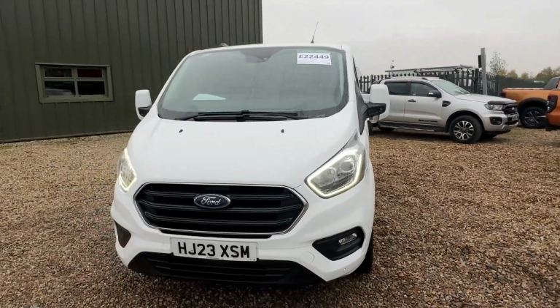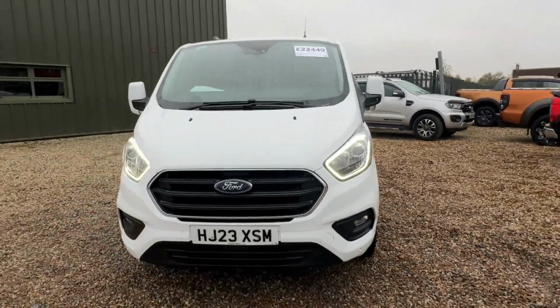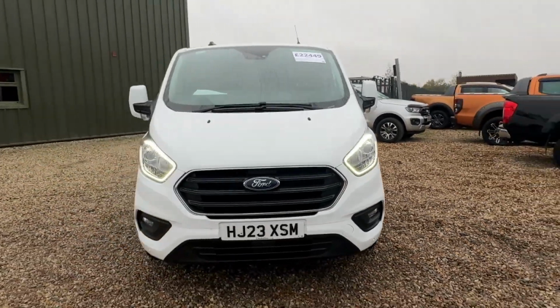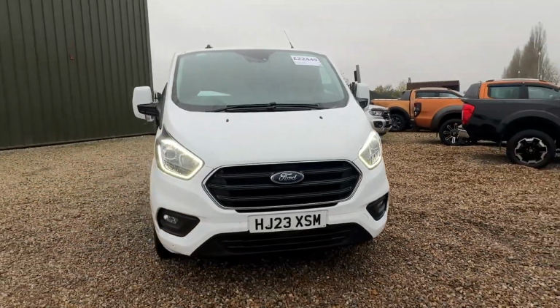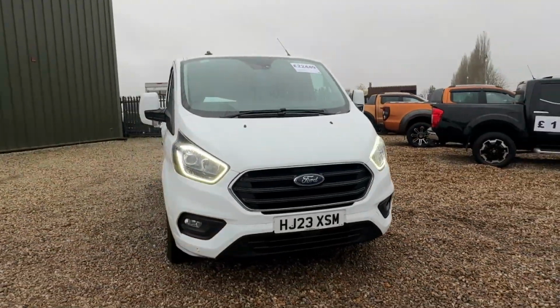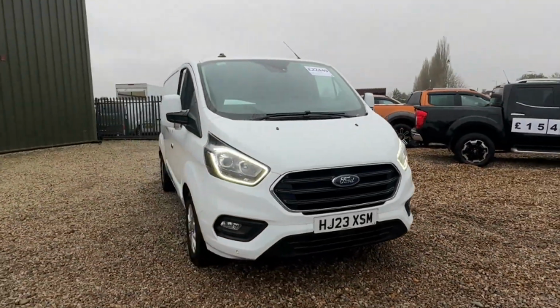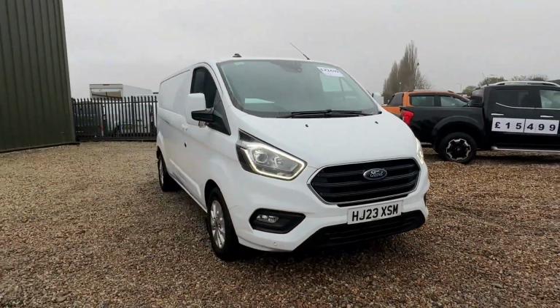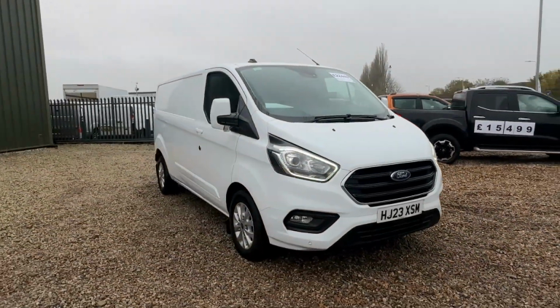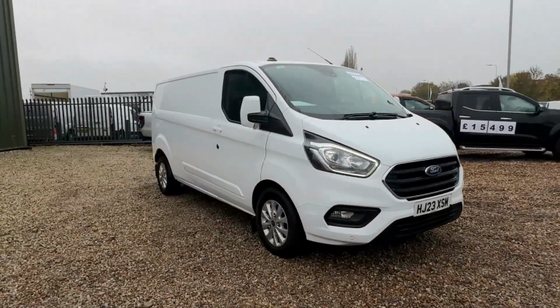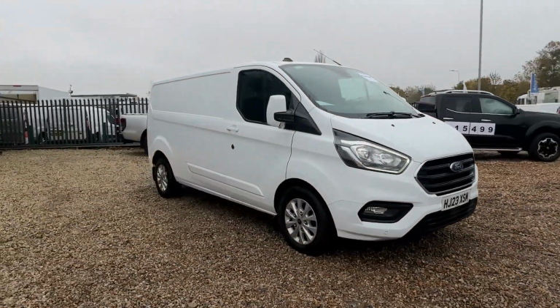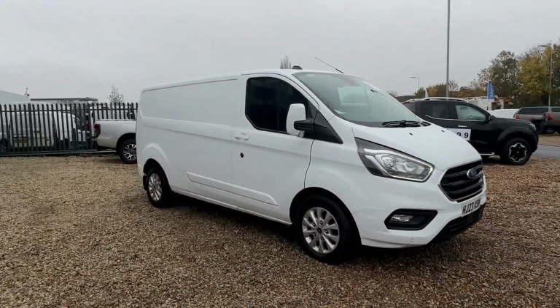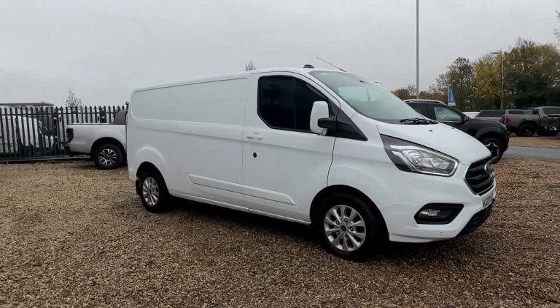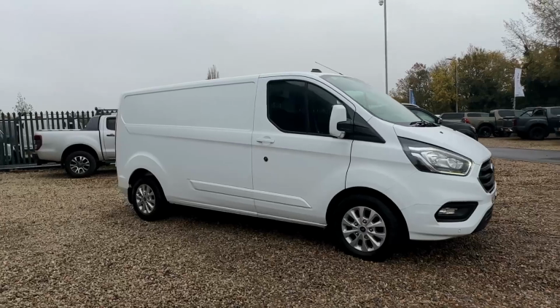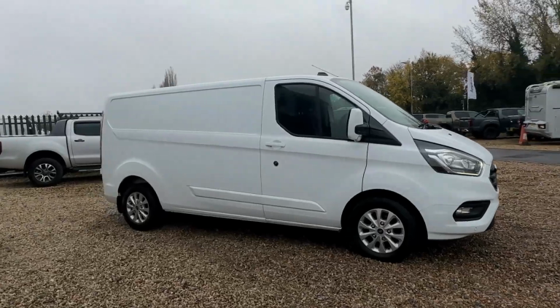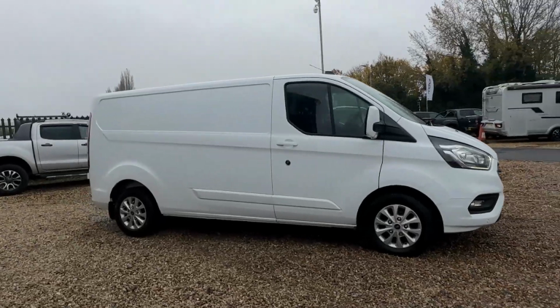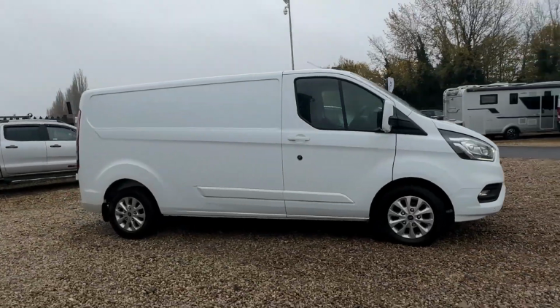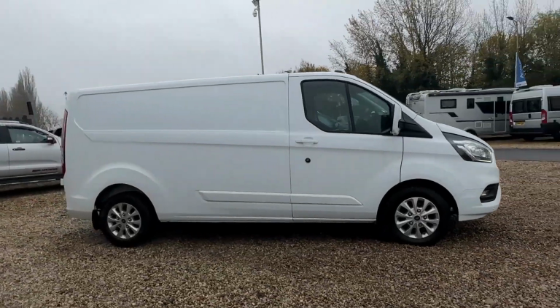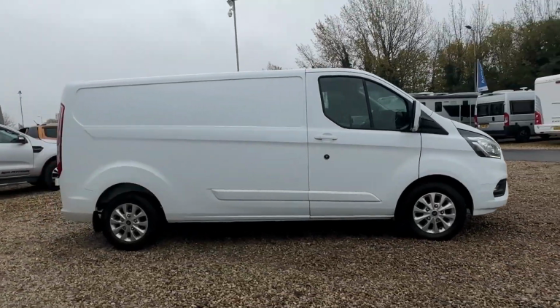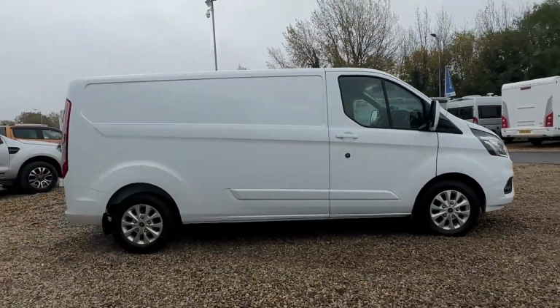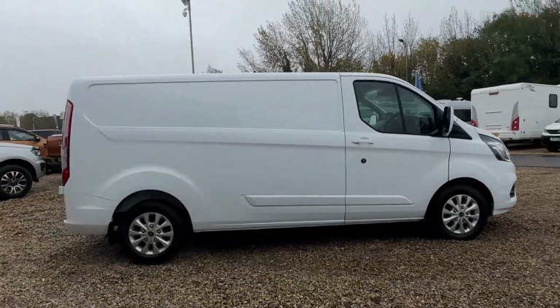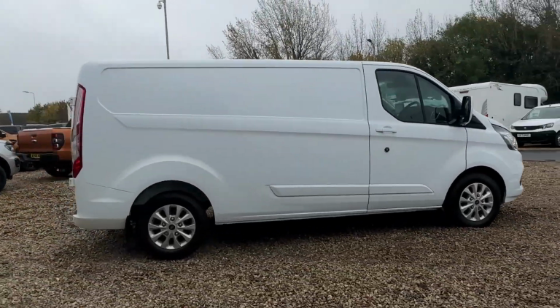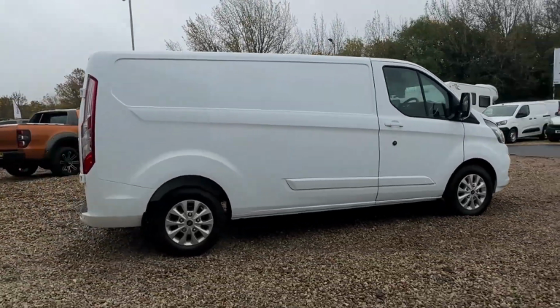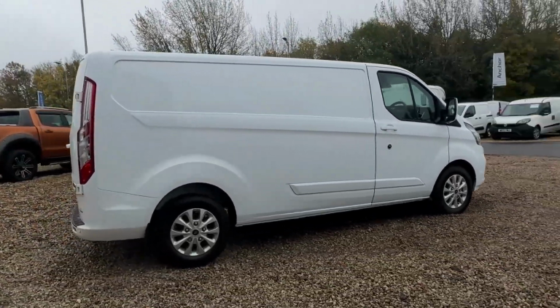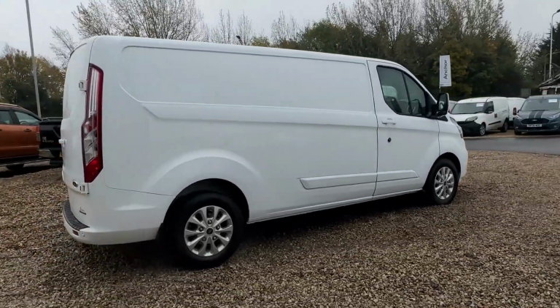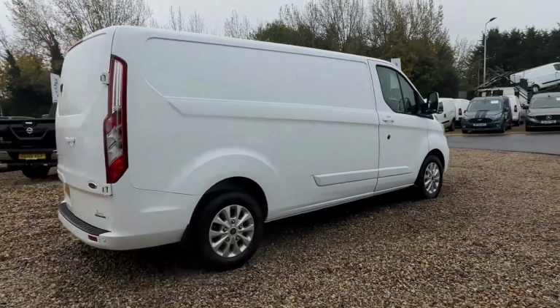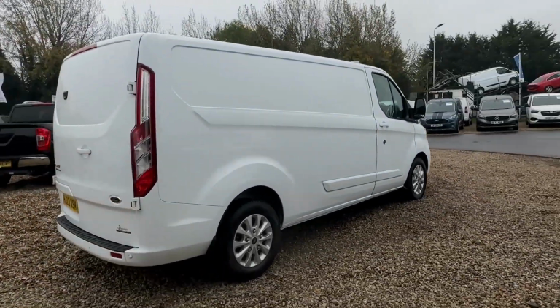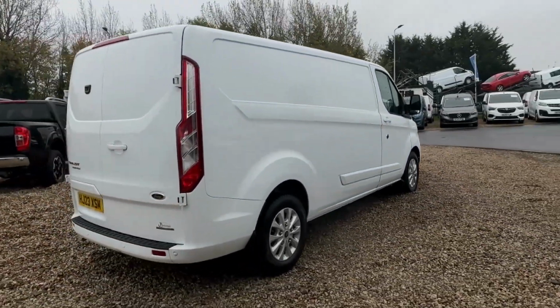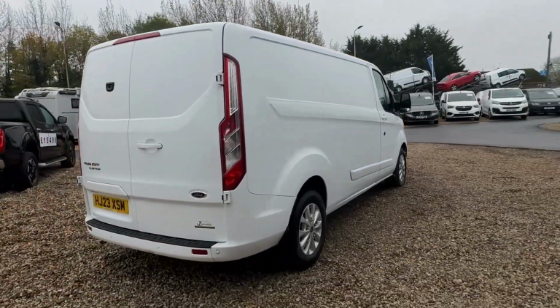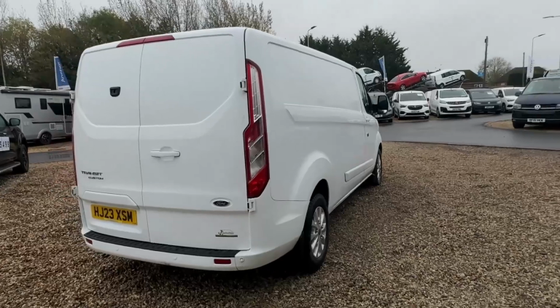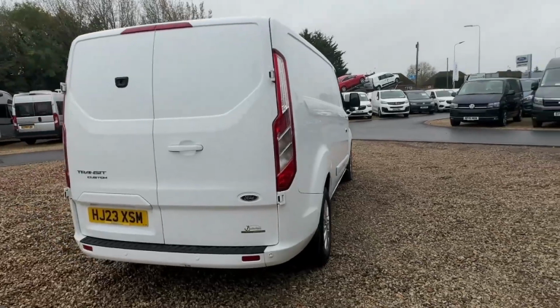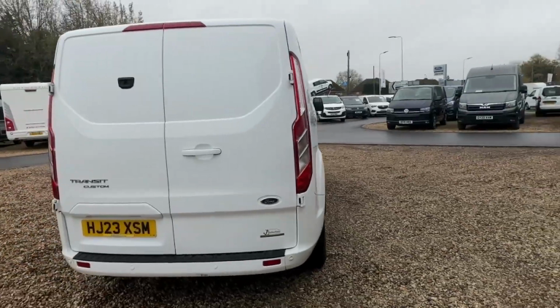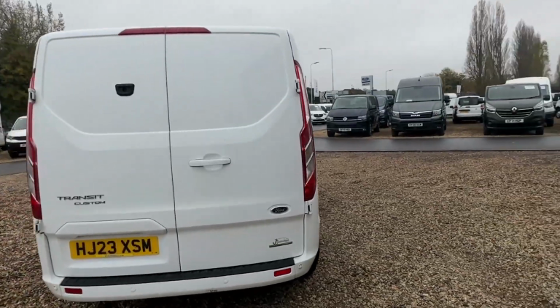Hello, my name is Ollie from Anchor Vans, and today I have for you the 2023 Ford Transit Custom Long Wheelbase. This one comes in a lovely white and has 24,000 miles on the clock.